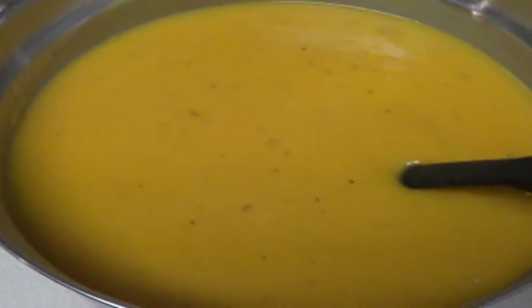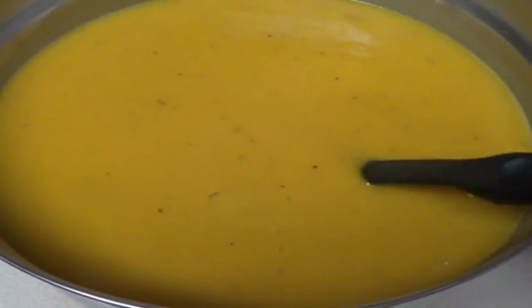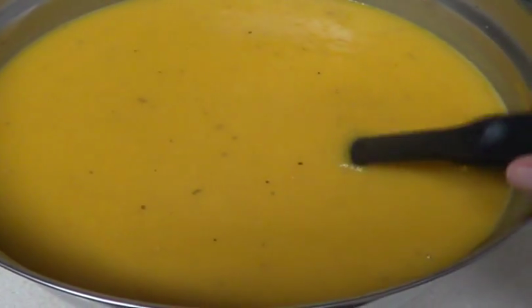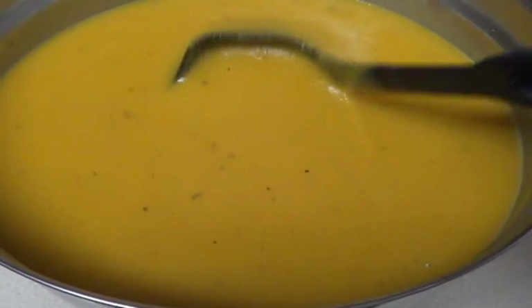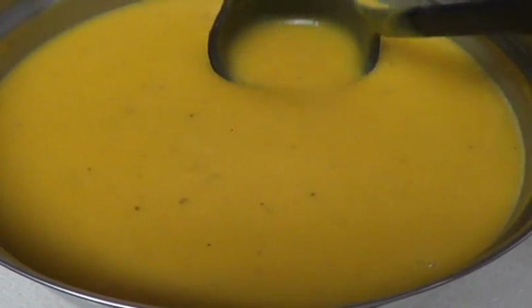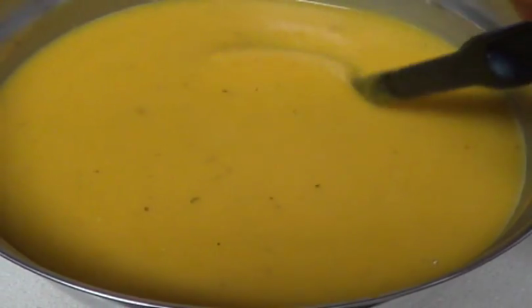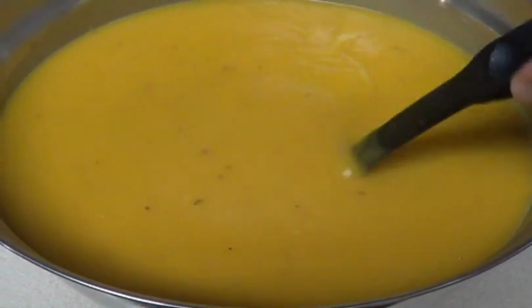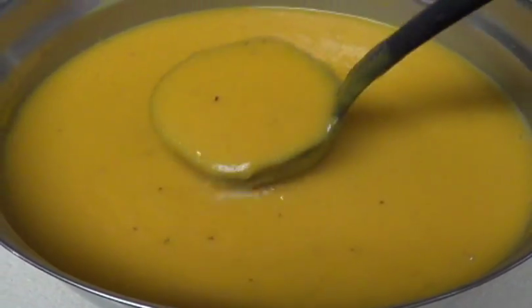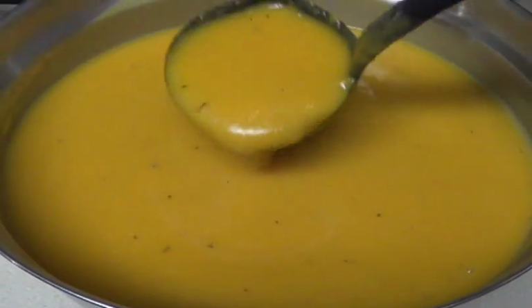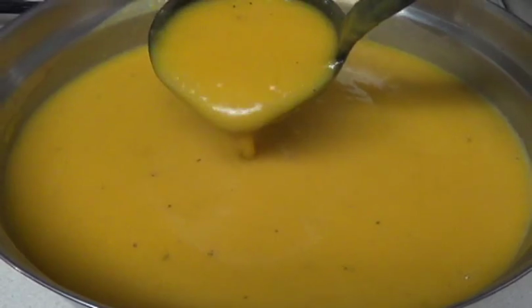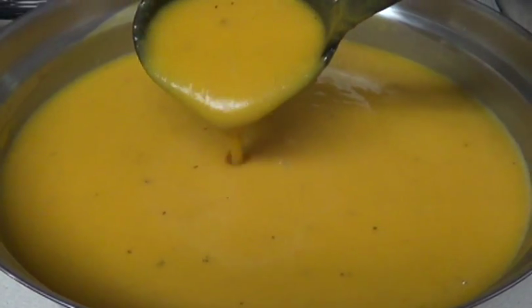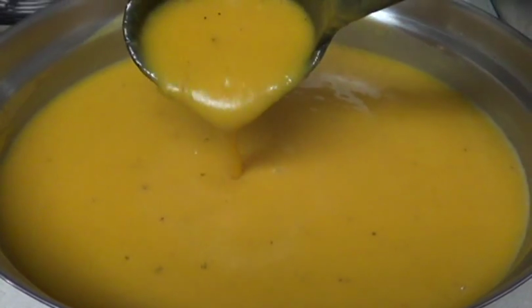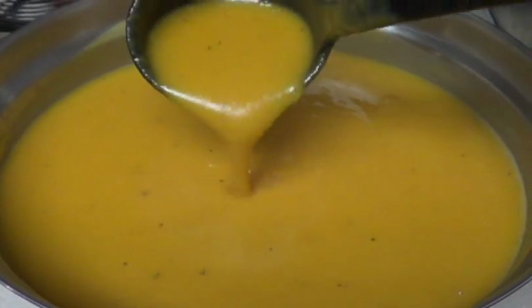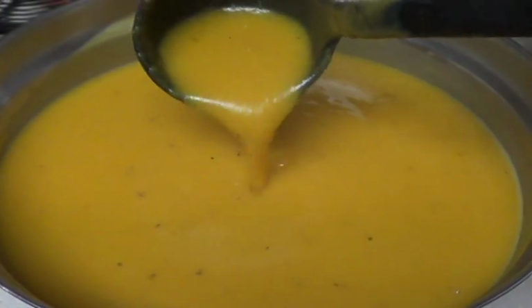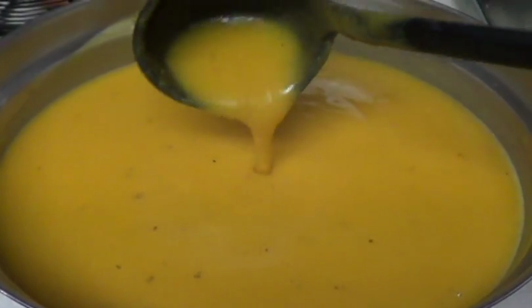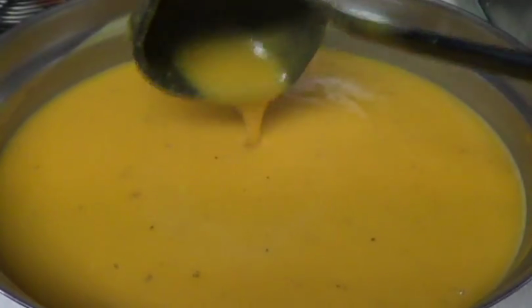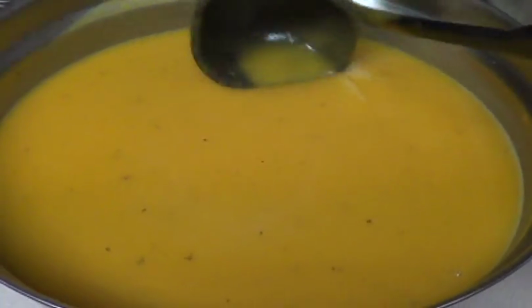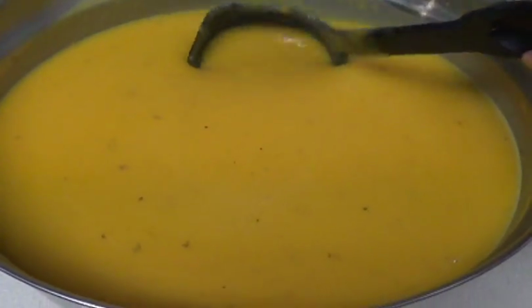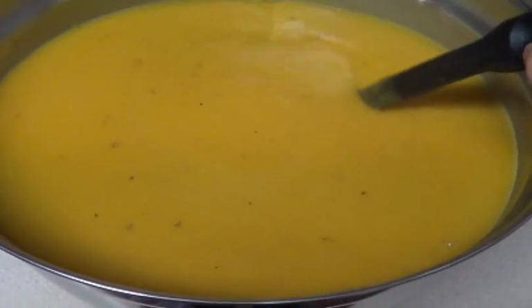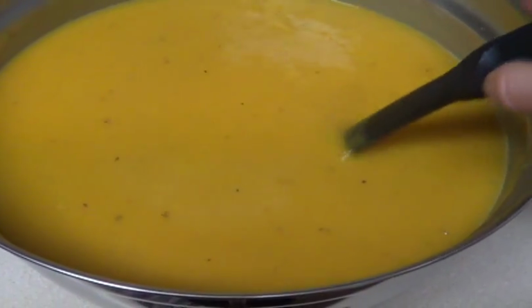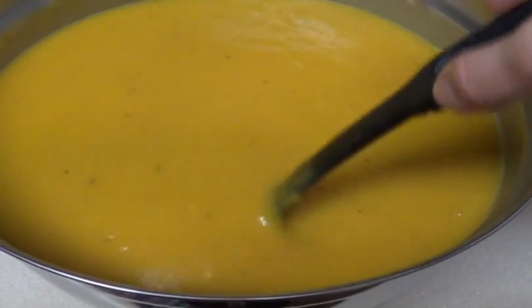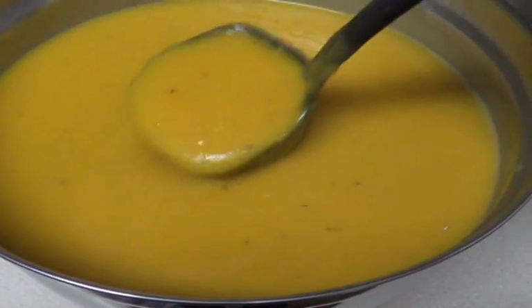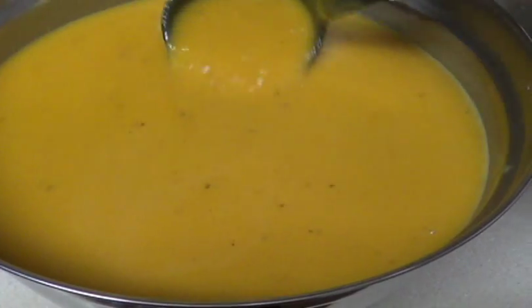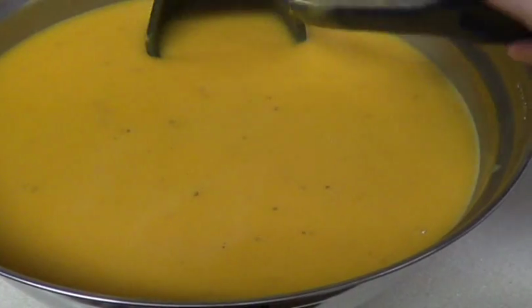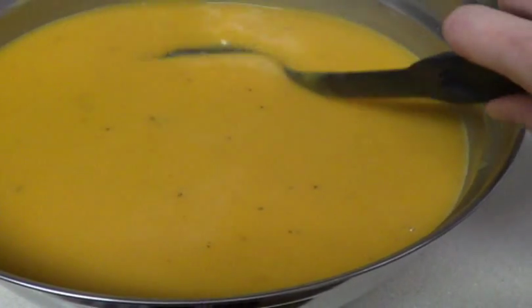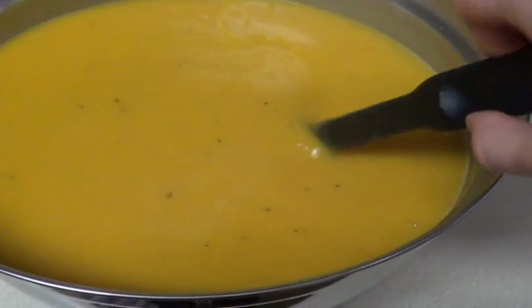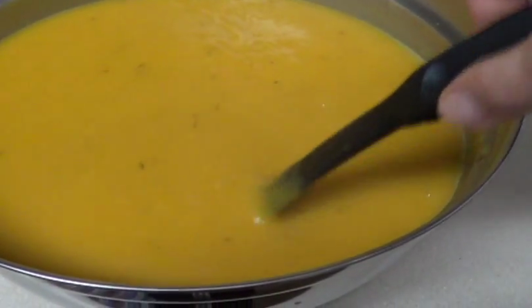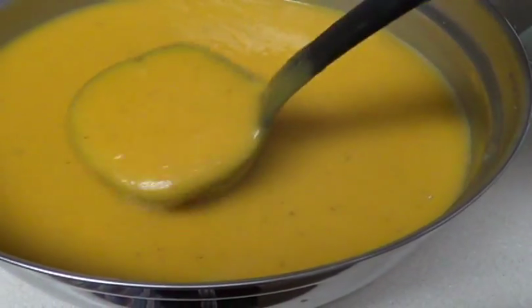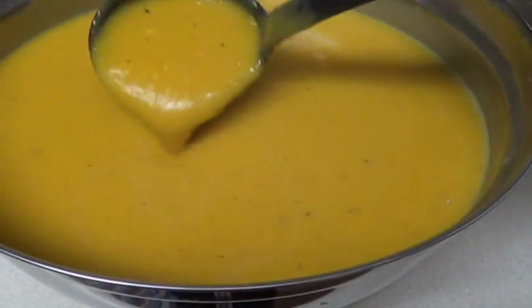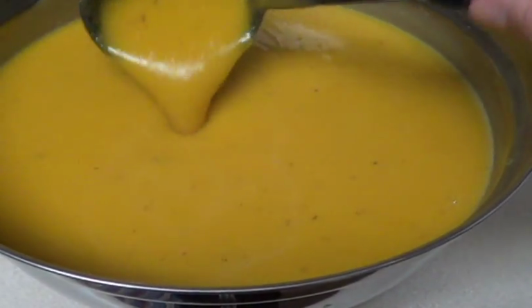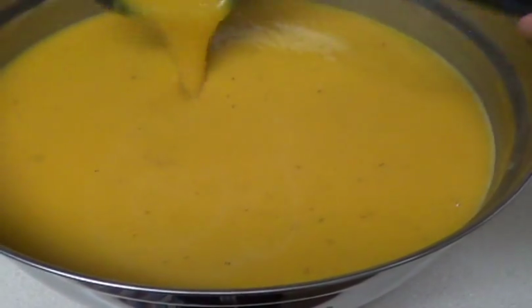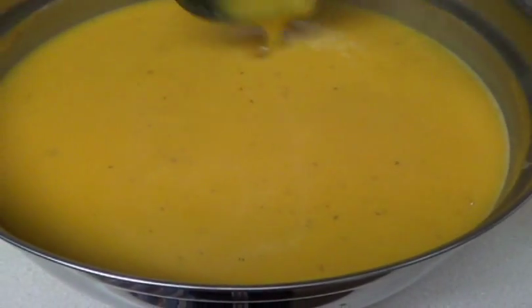I just finished blending the soup. This is what the texture is — very, very creamy and not that bad for you because it's really just the squash and the coconut milk.